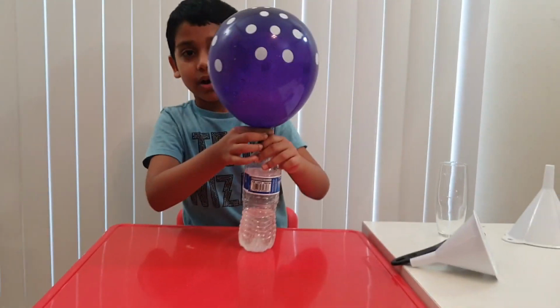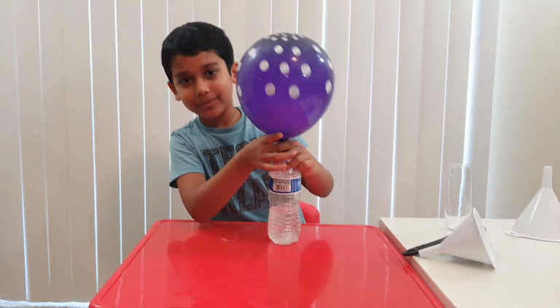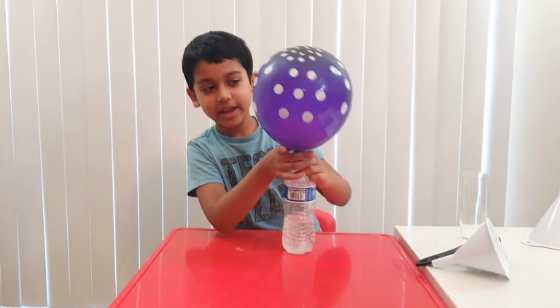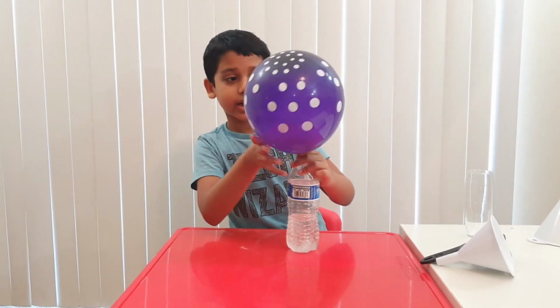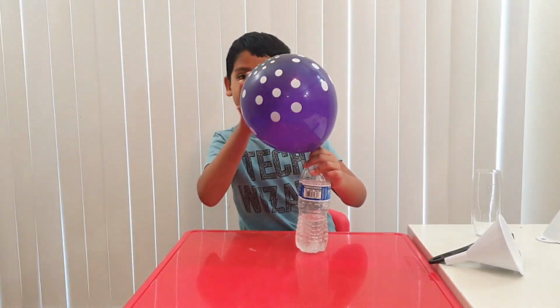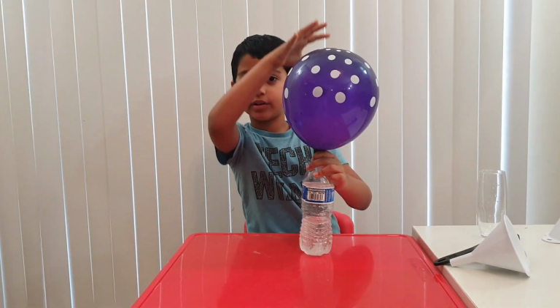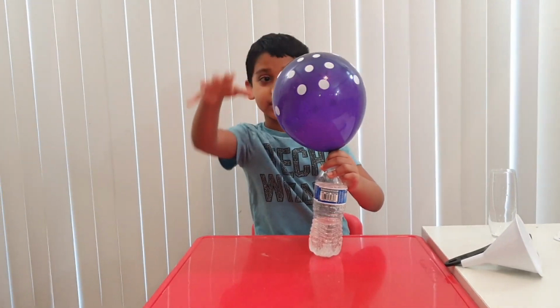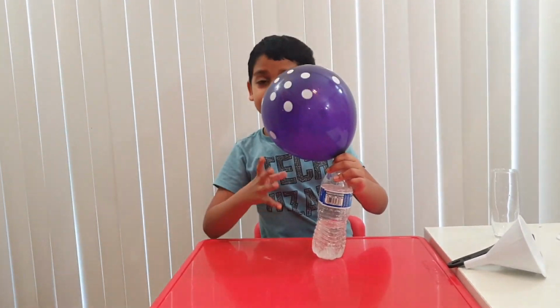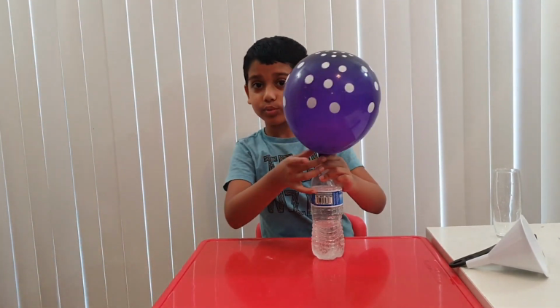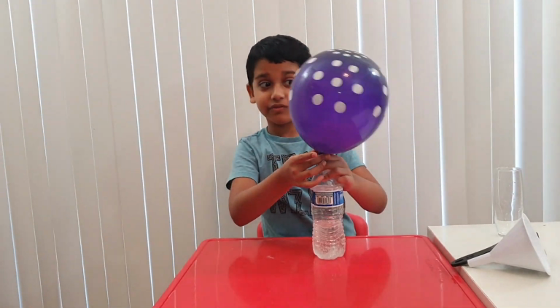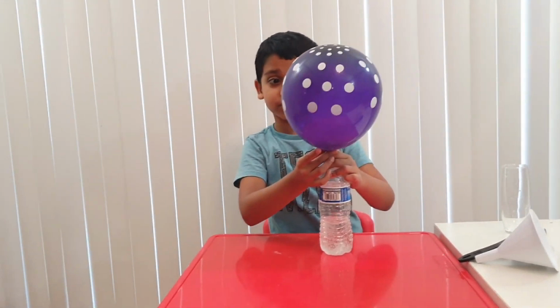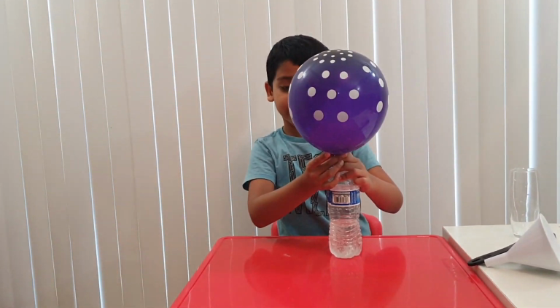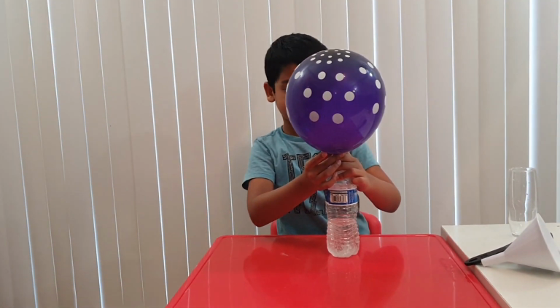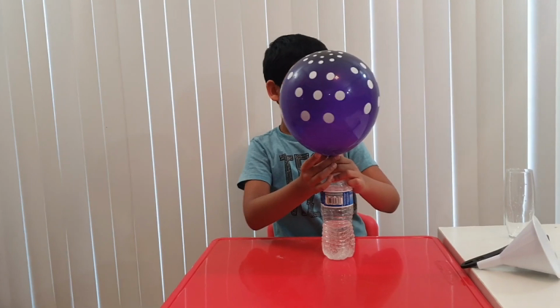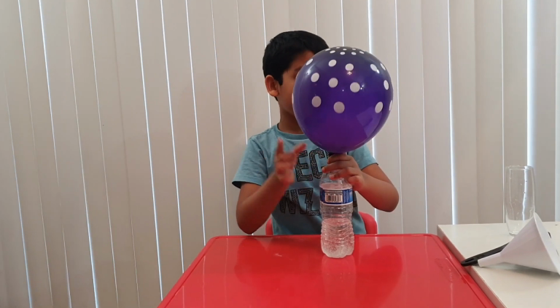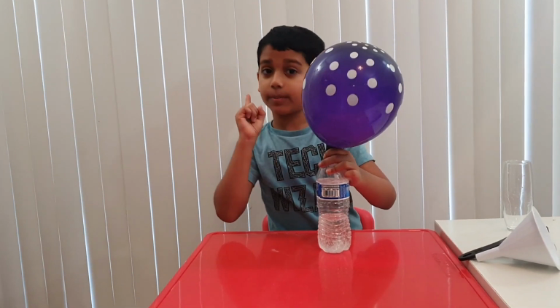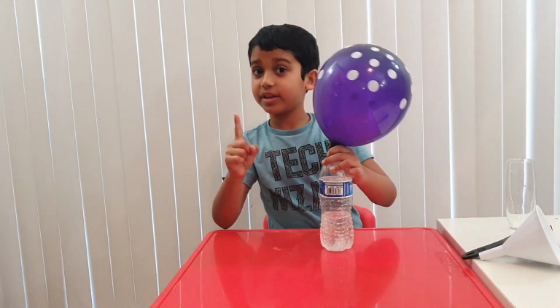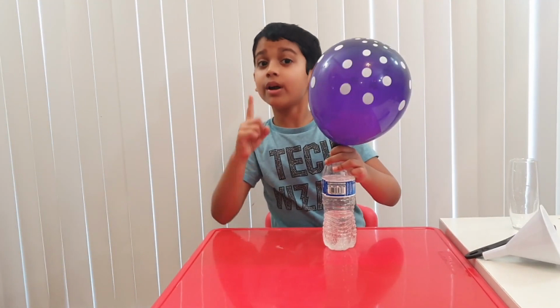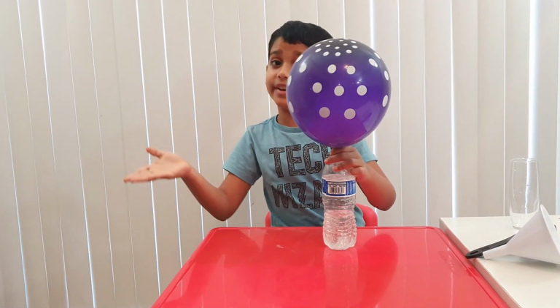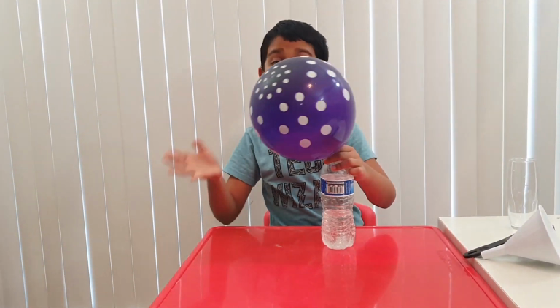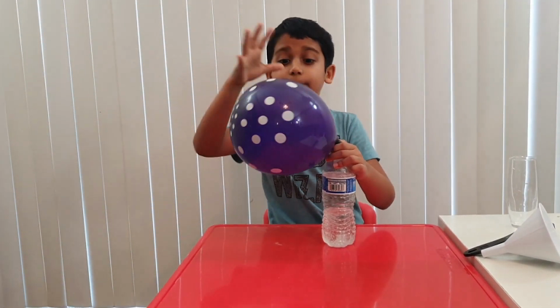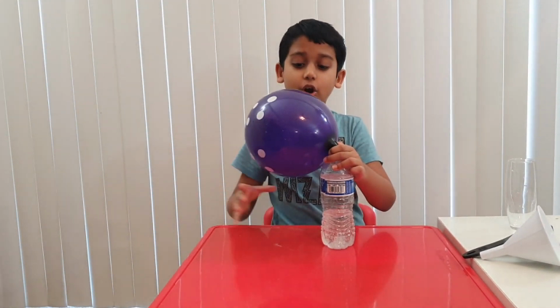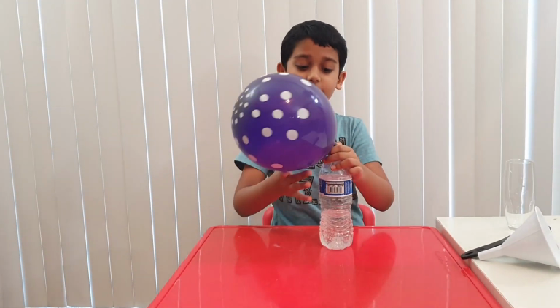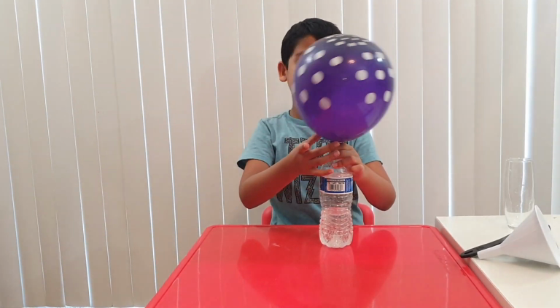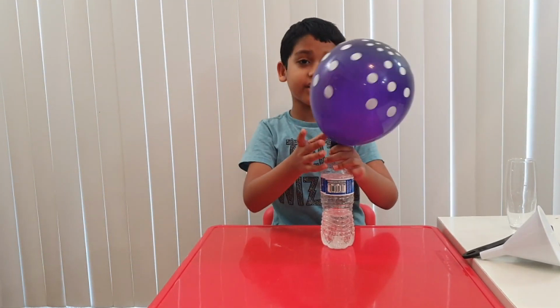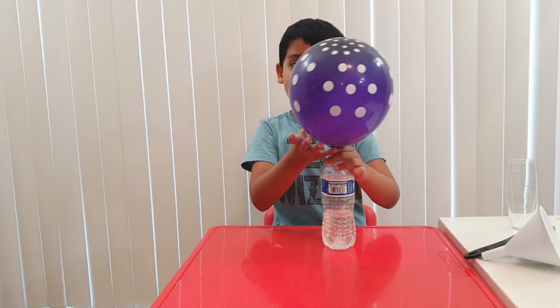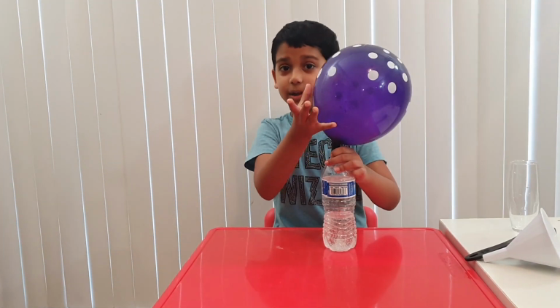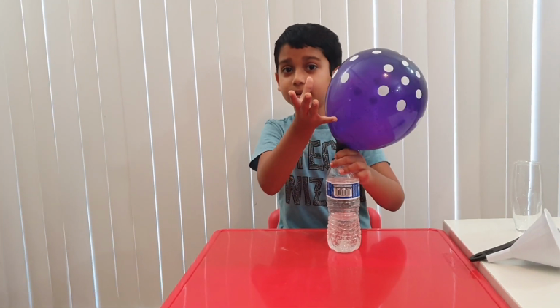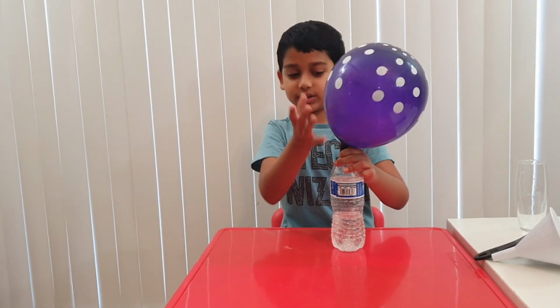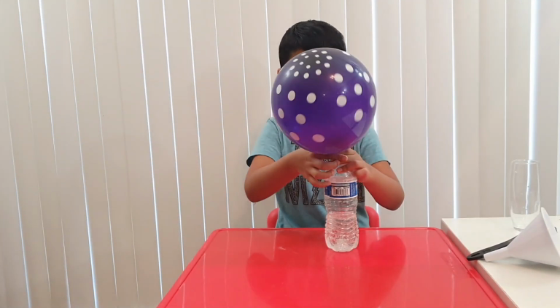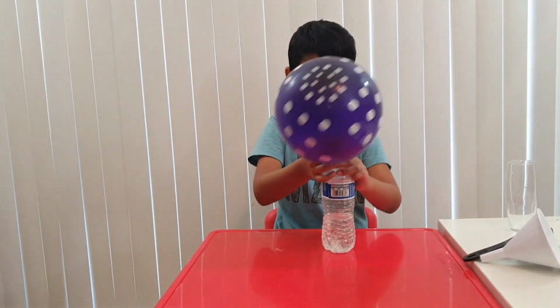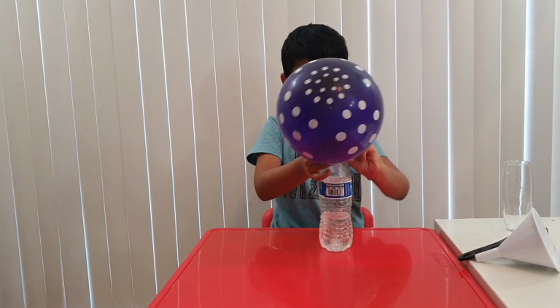Before we take it out, I just want to tell you — the balloon is filled with carbon dioxide. If you mix up baking soda with vinegar, it makes carbon dioxide that will fill up the balloon. Let's take it out.